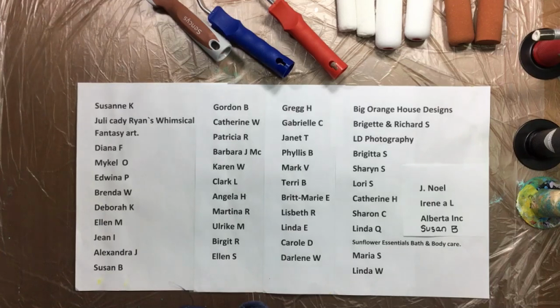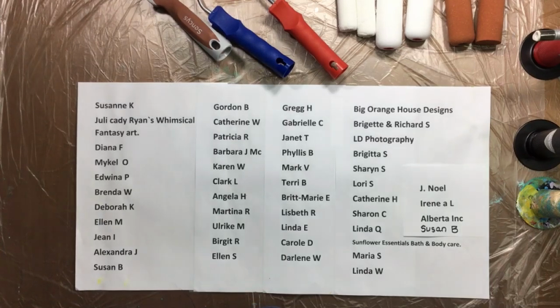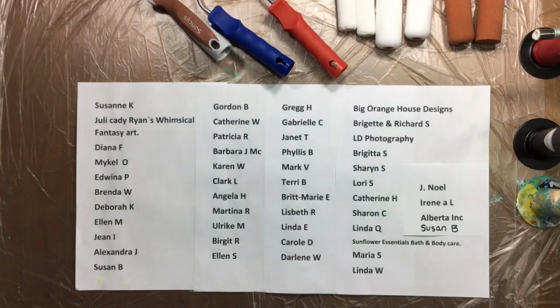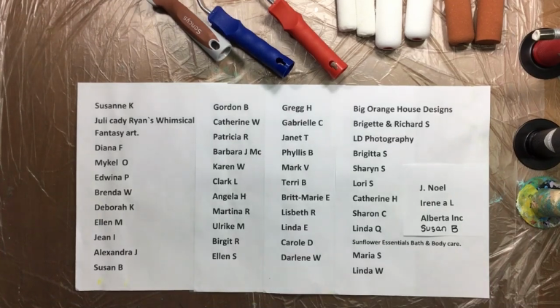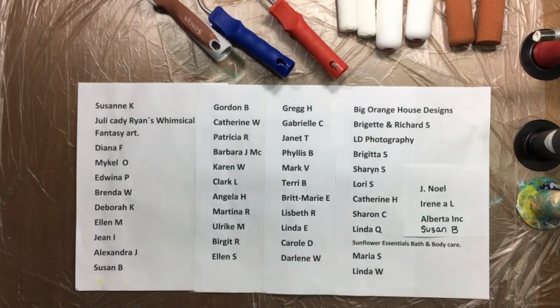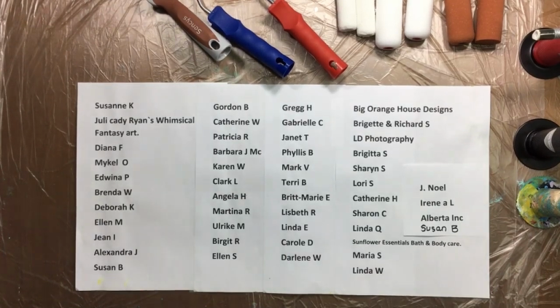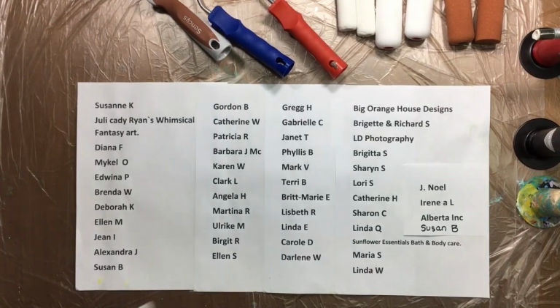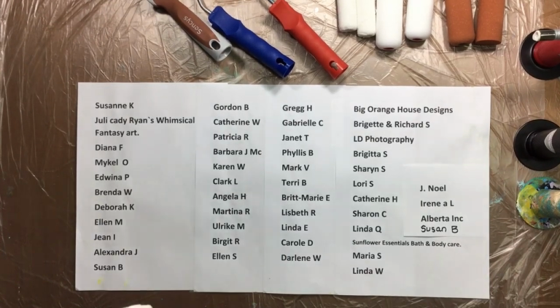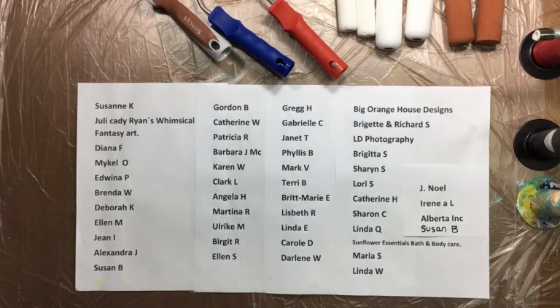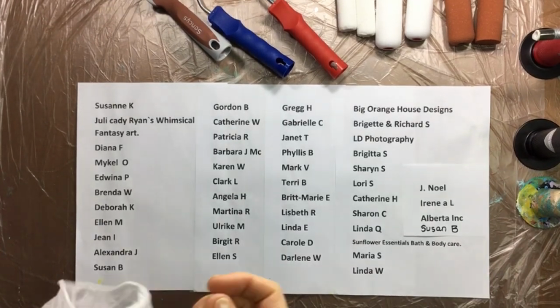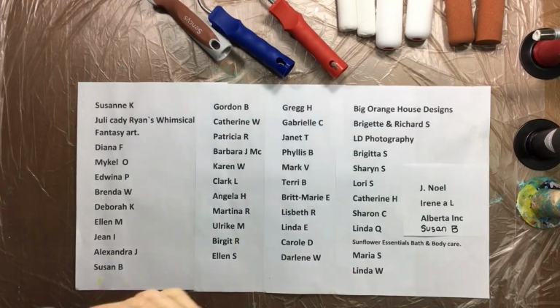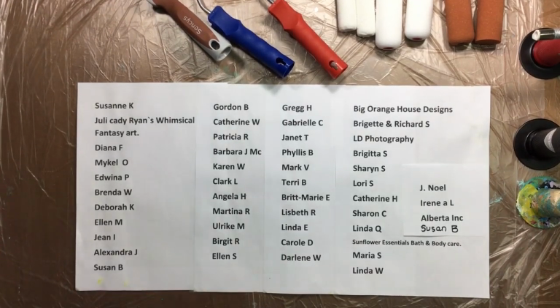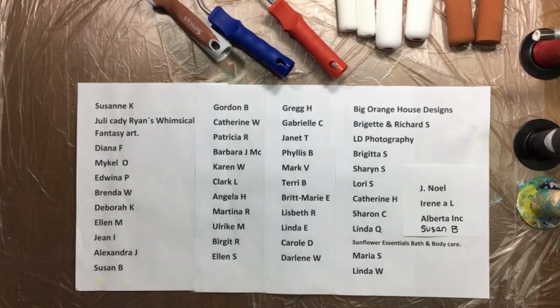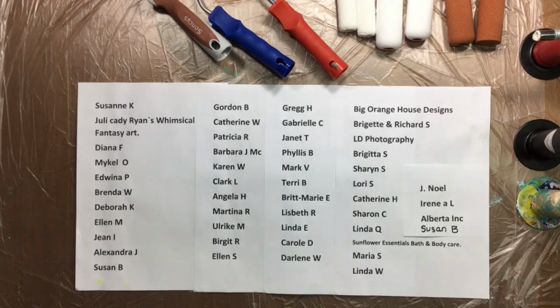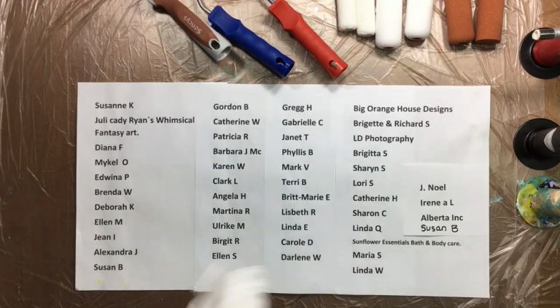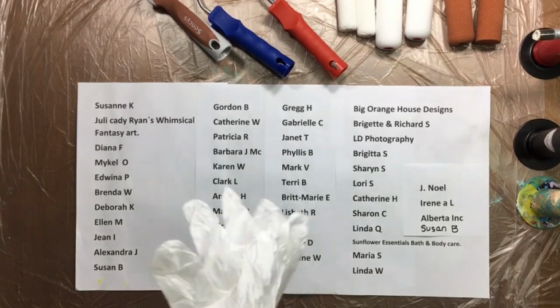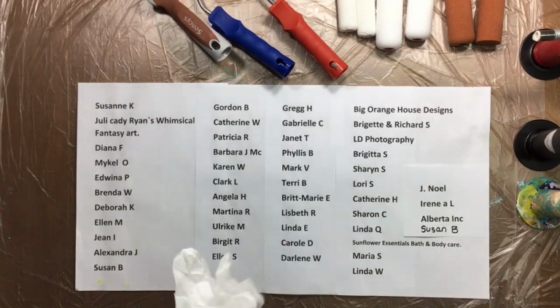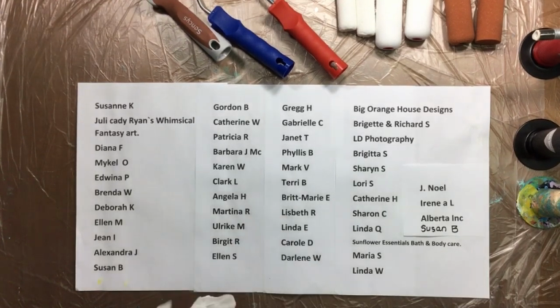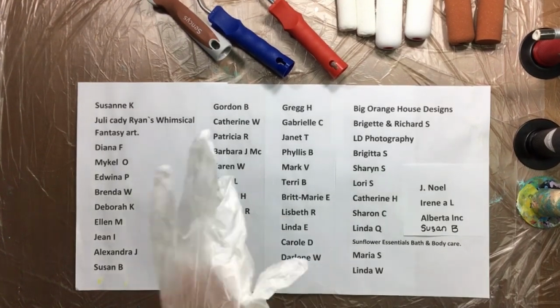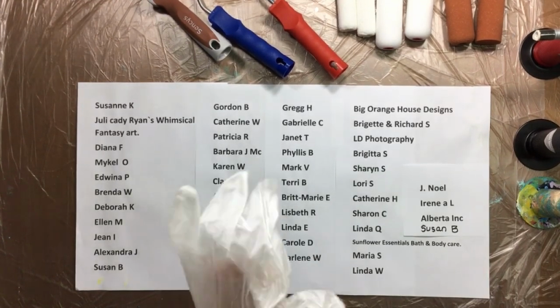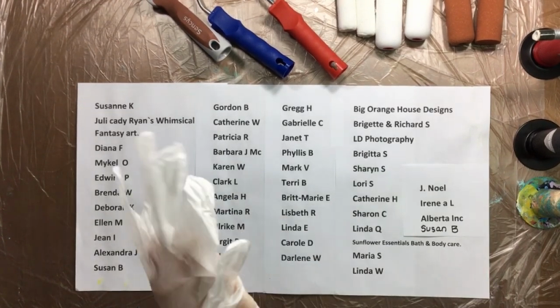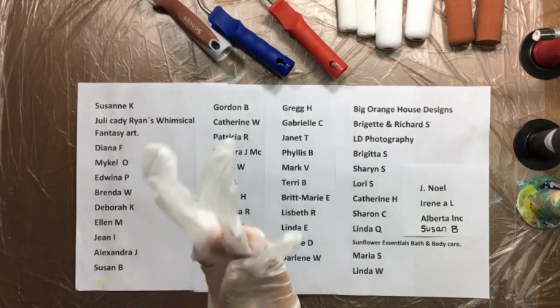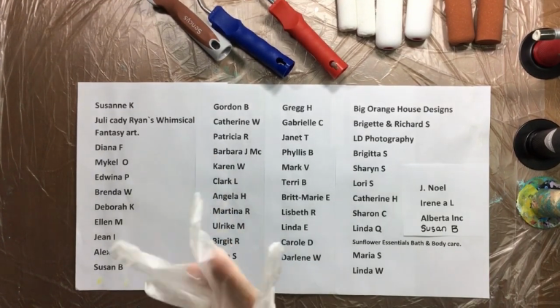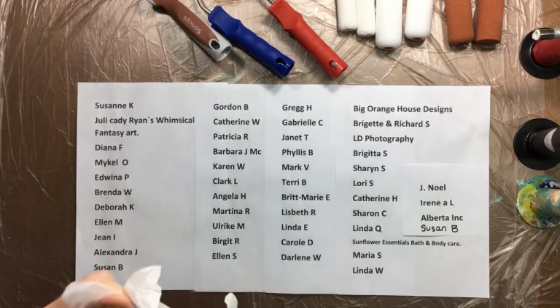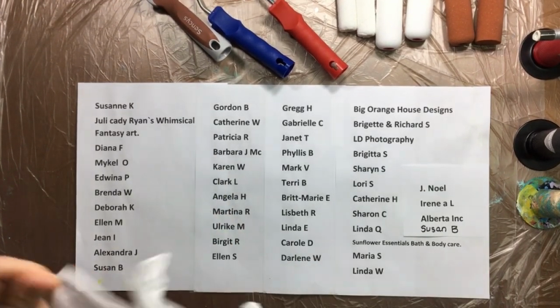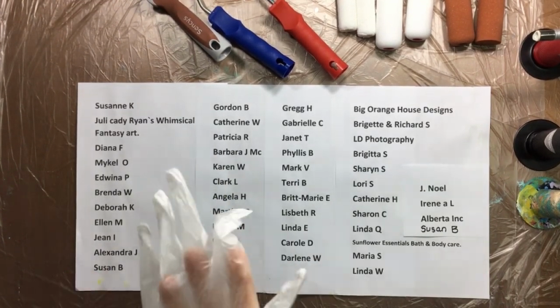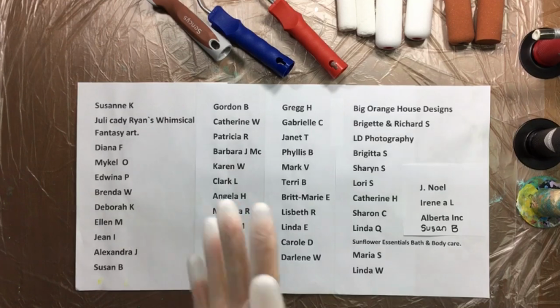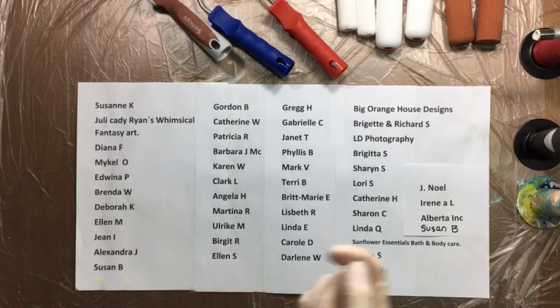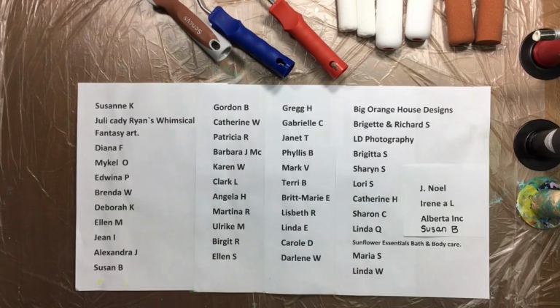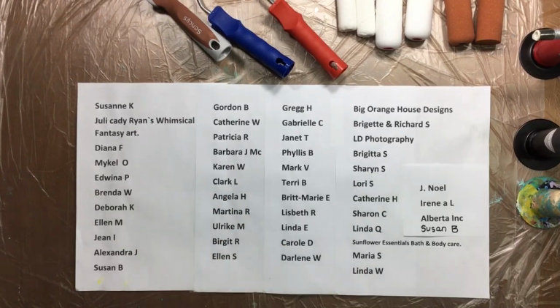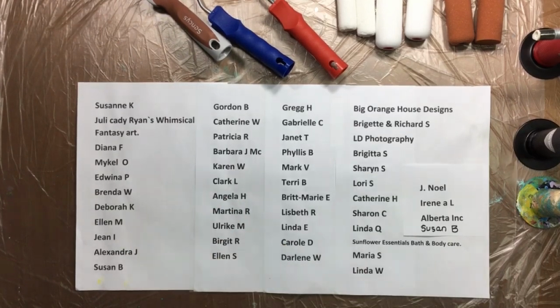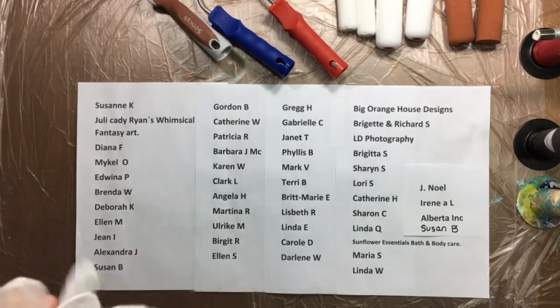Hi guys, I'm back. I thought I'd make a quick video before you guys wake up, or most of you guys, and find nothing there. I know how that disappoints you.